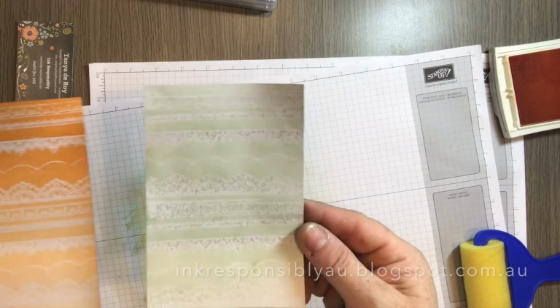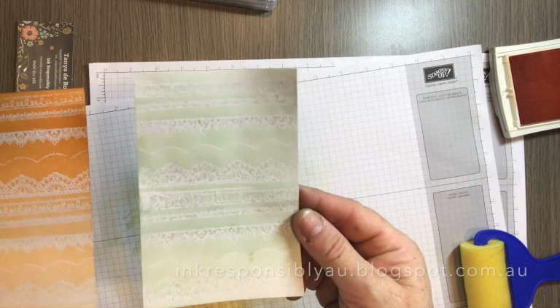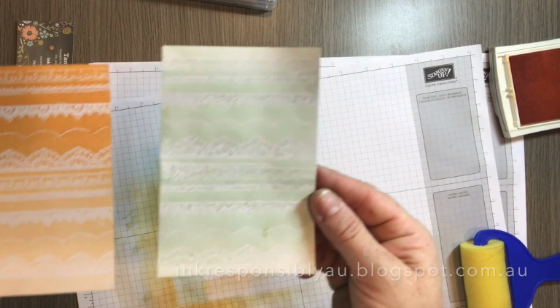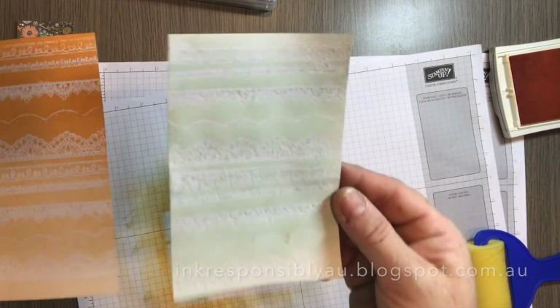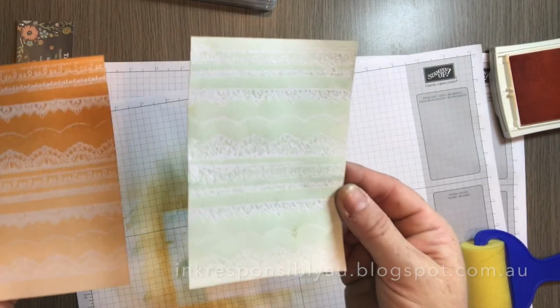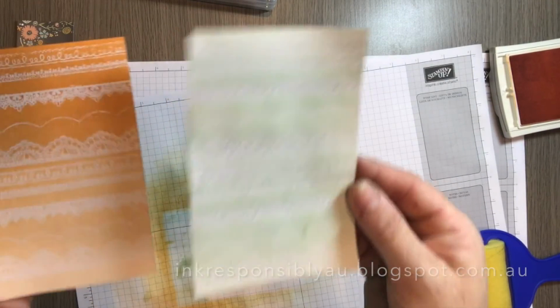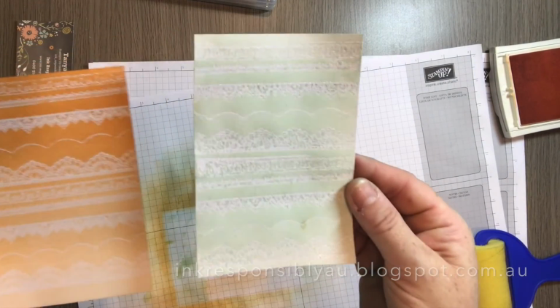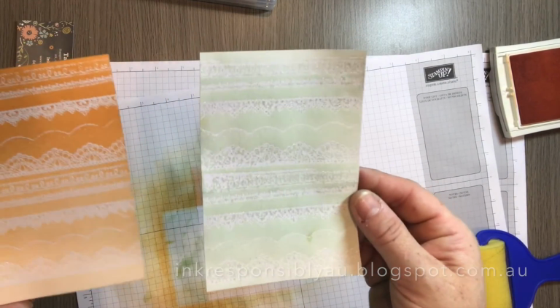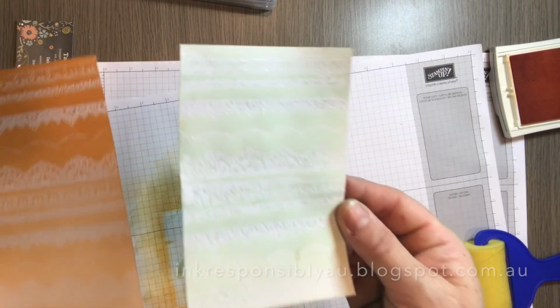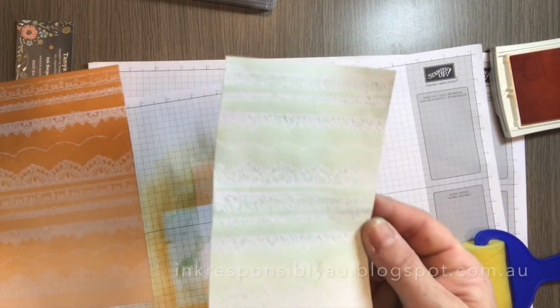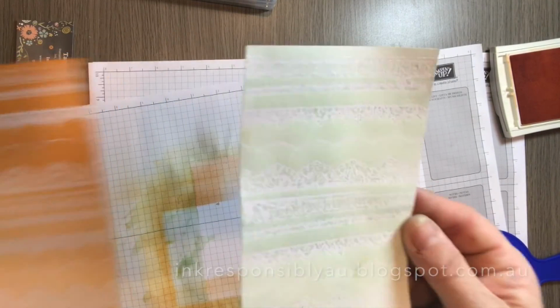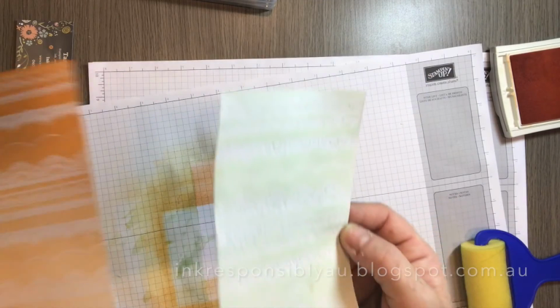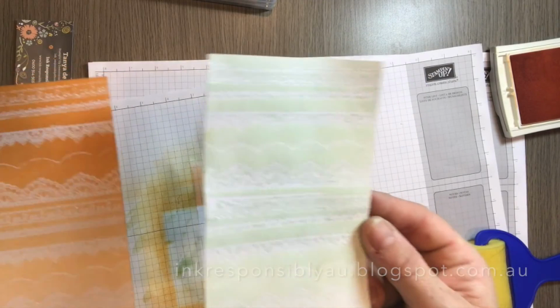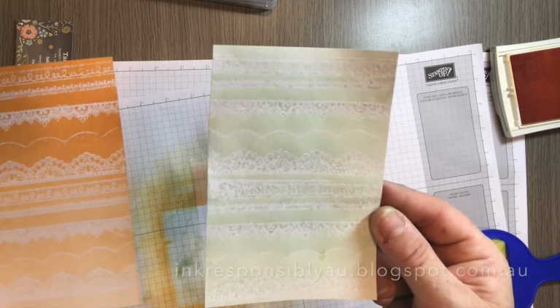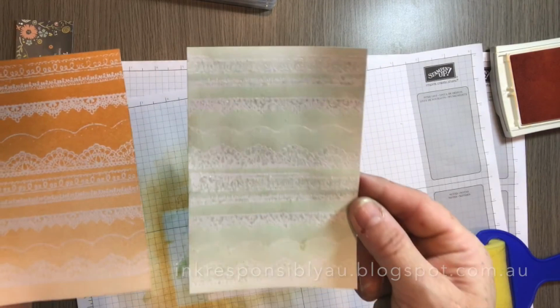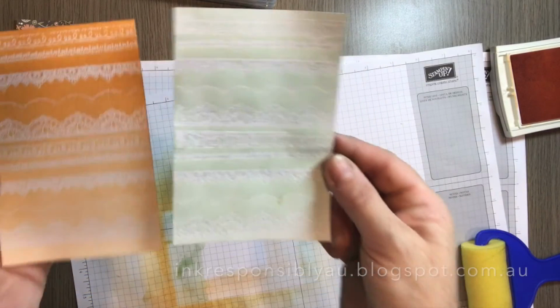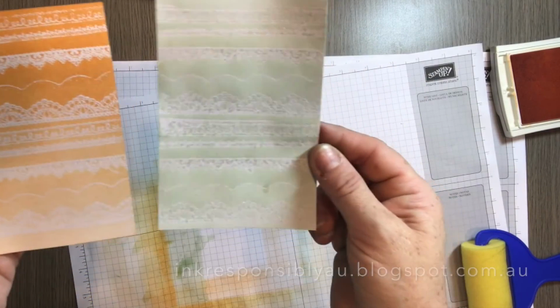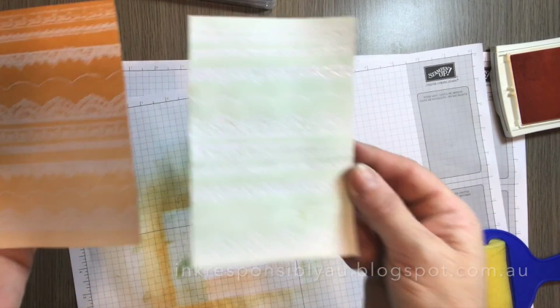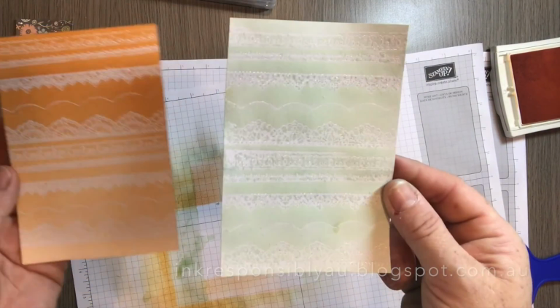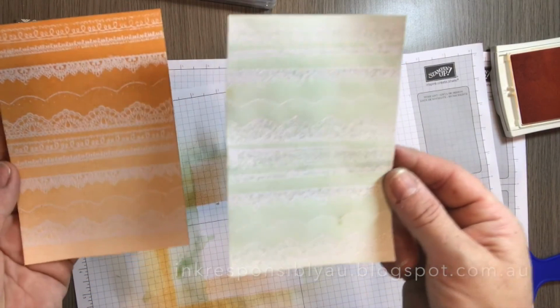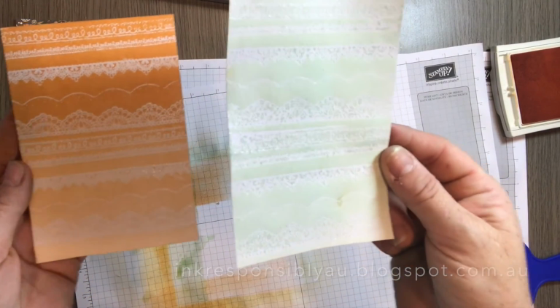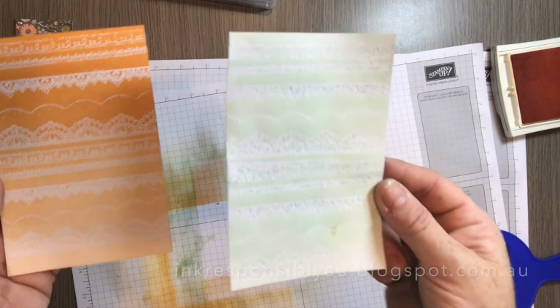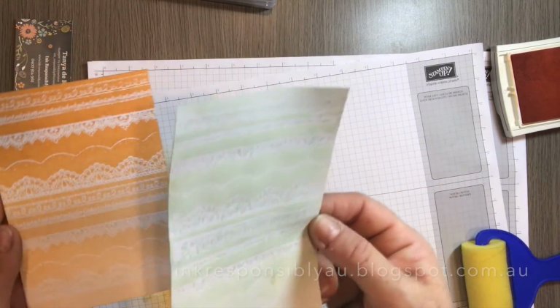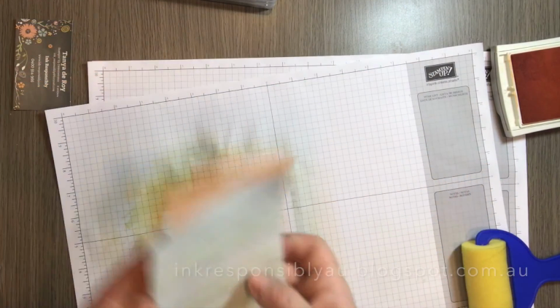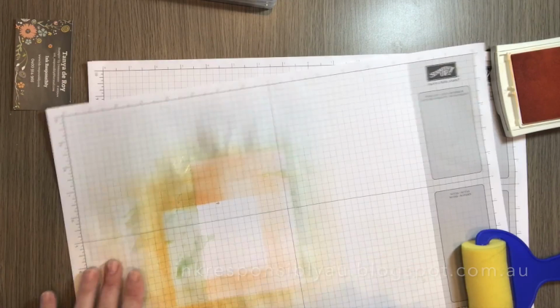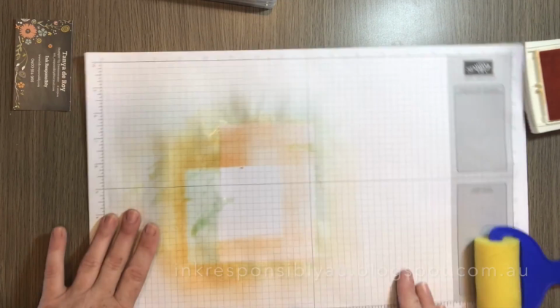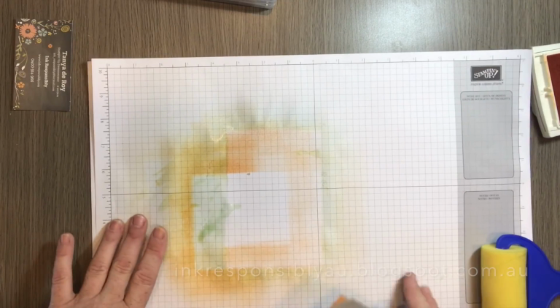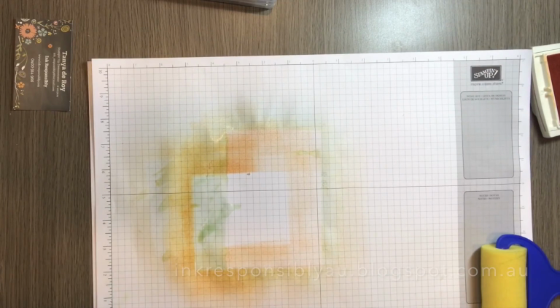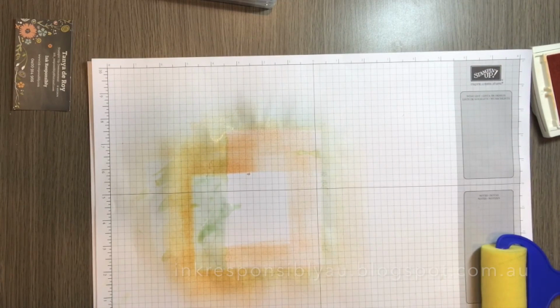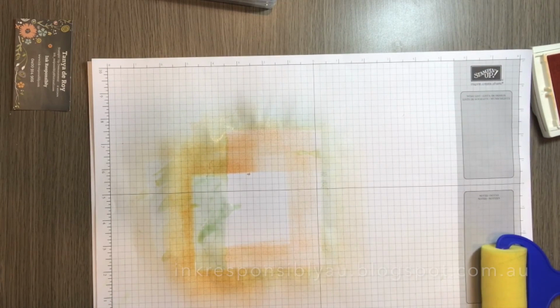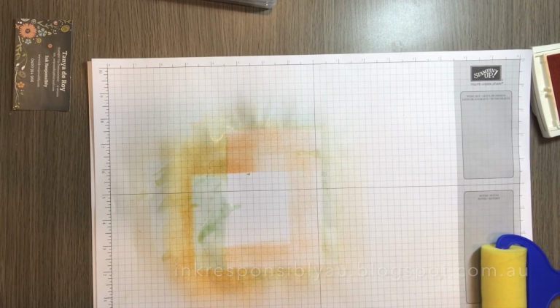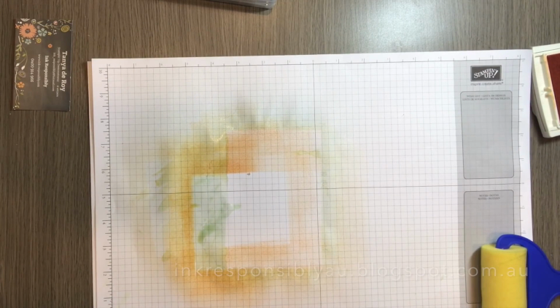So there you are — a very effective way of using a number of stamps together to create a beautiful background. Thanks for watching, guys. Until next time, stay crafty. Bye!